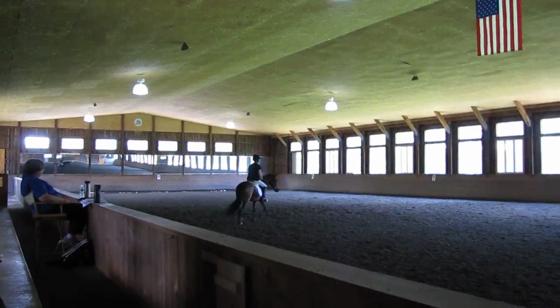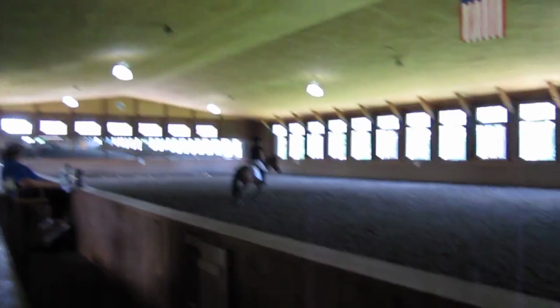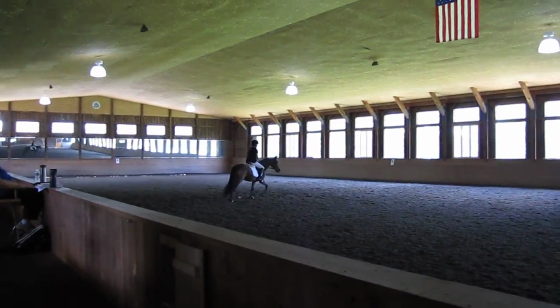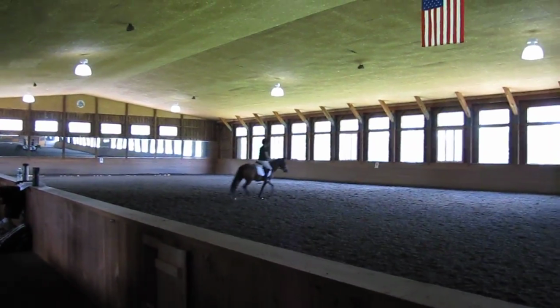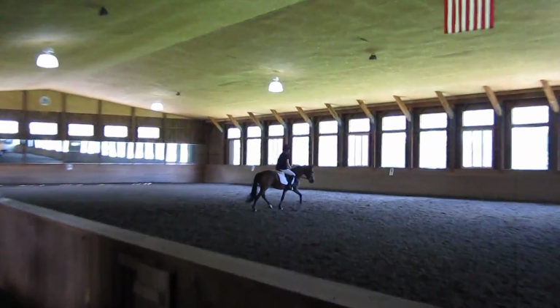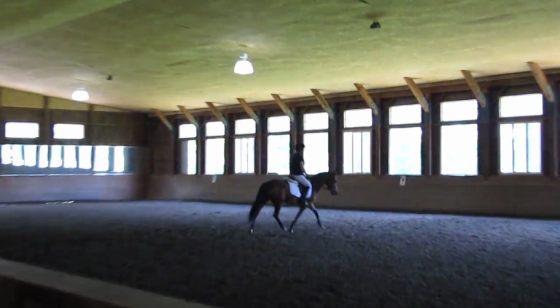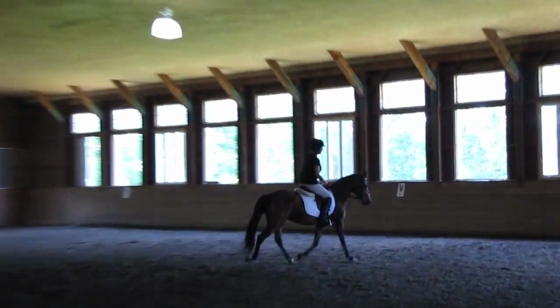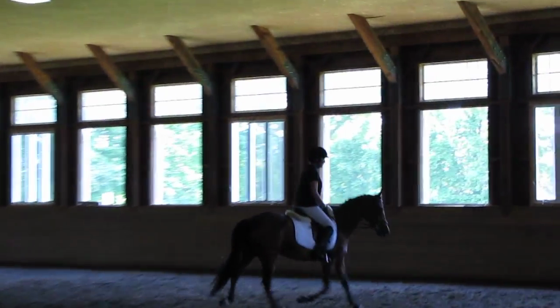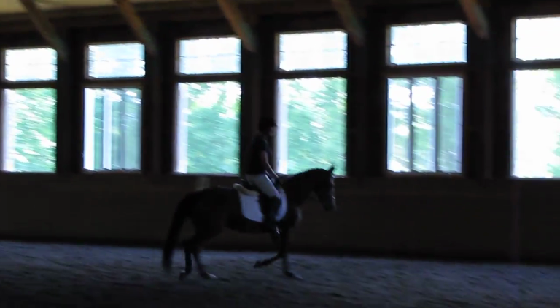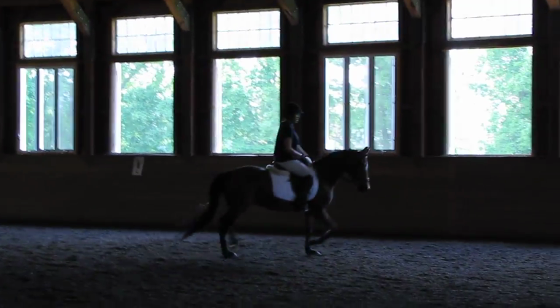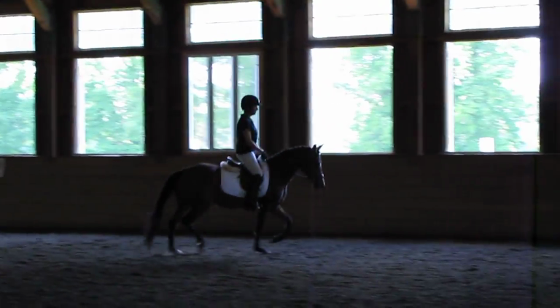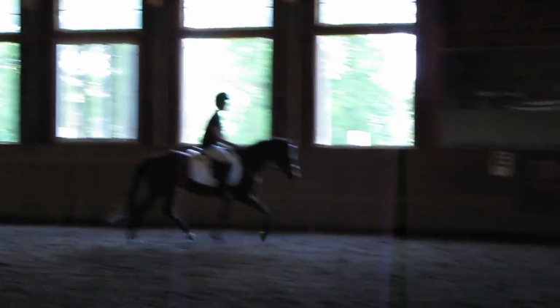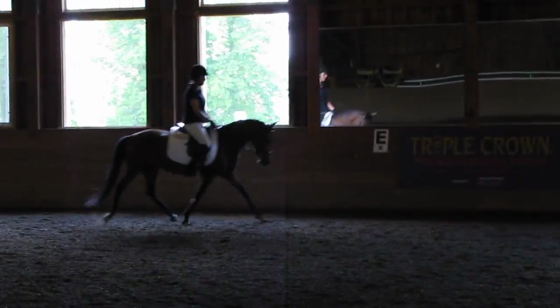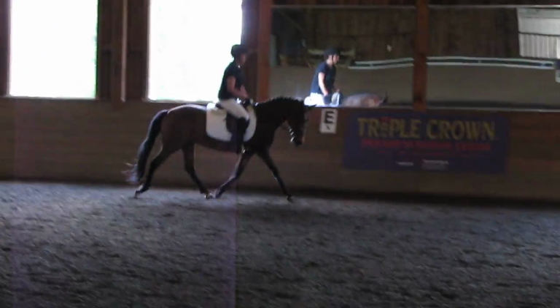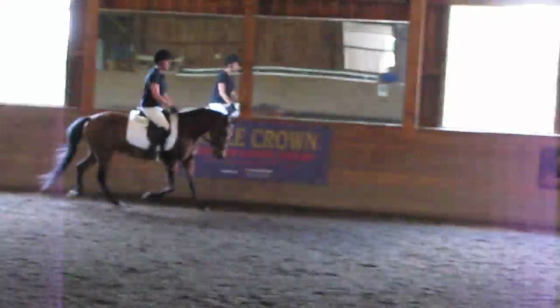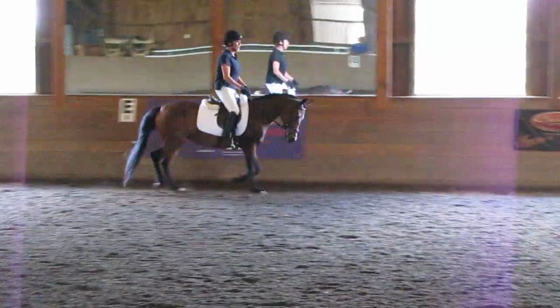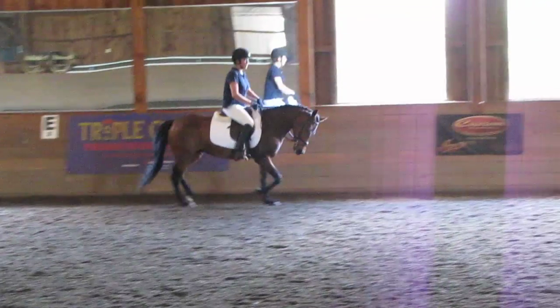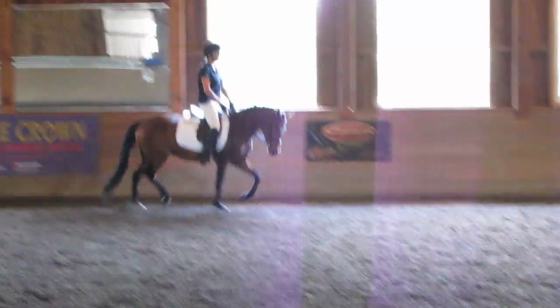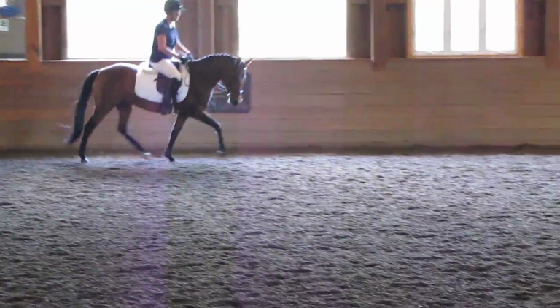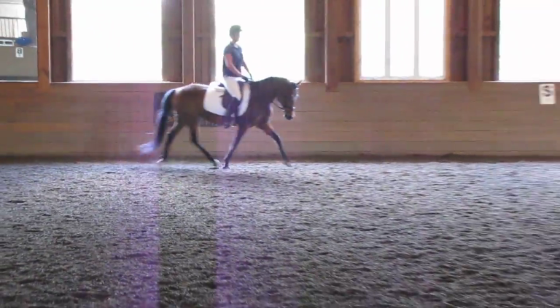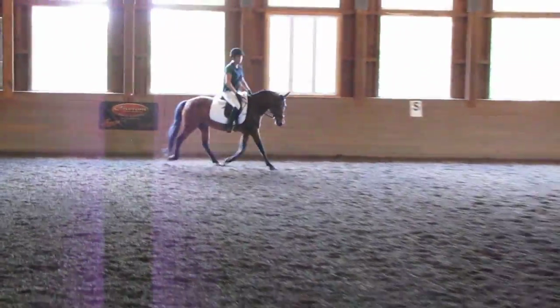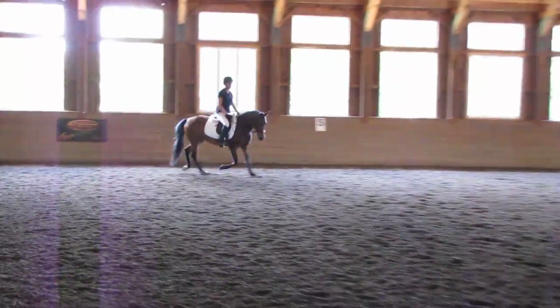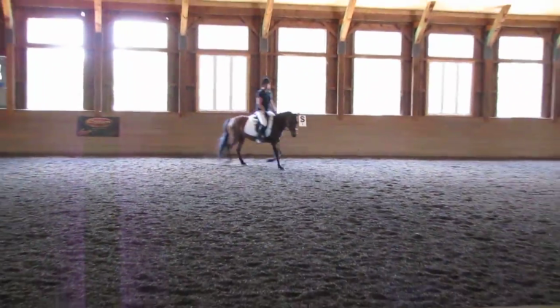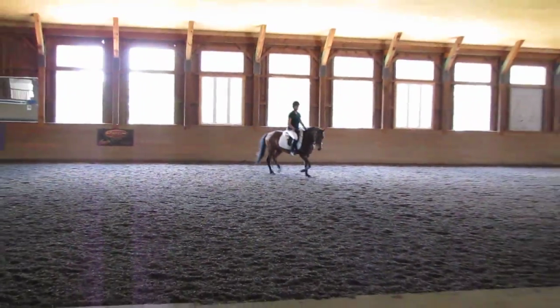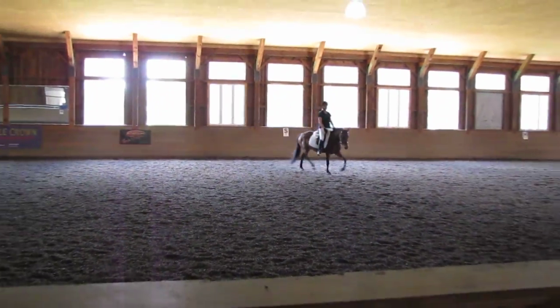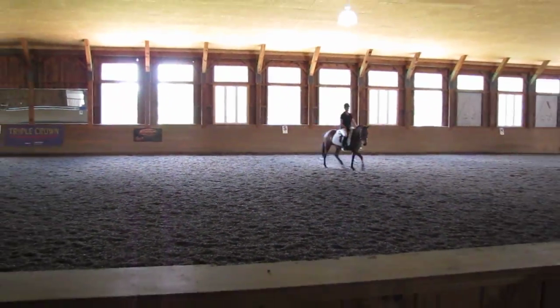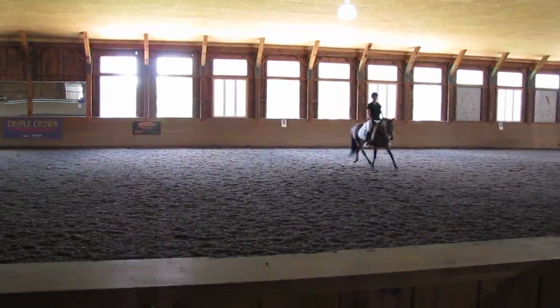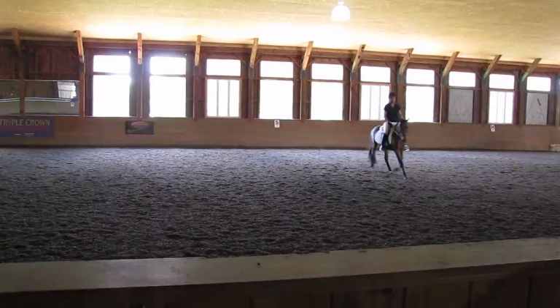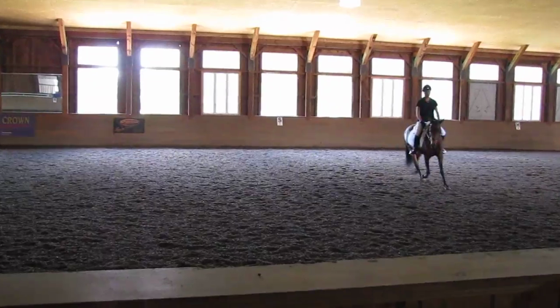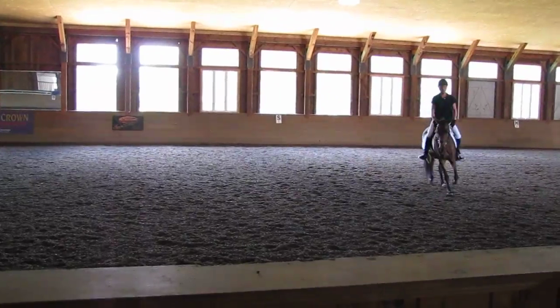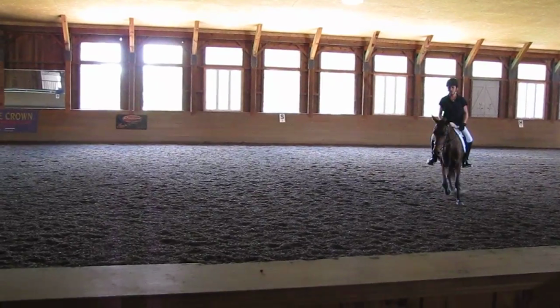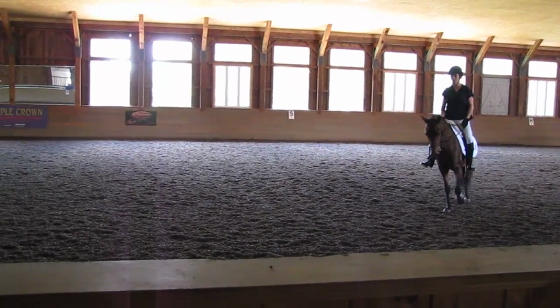Stretching down, stretching down. Good. Good. And a little bit smaller. Good.